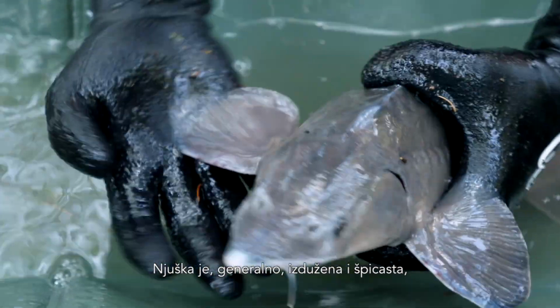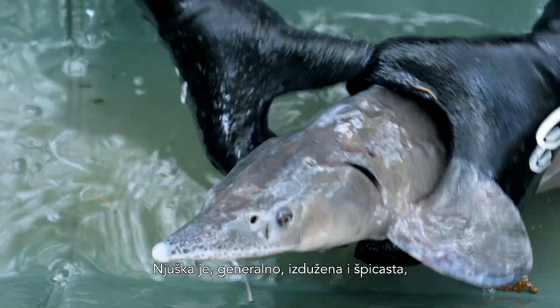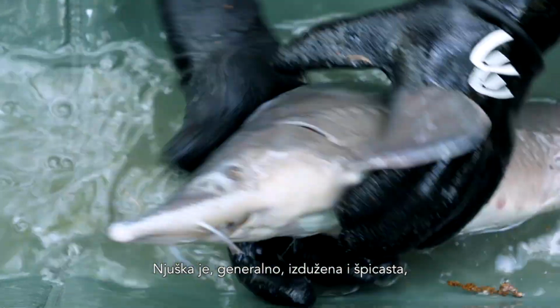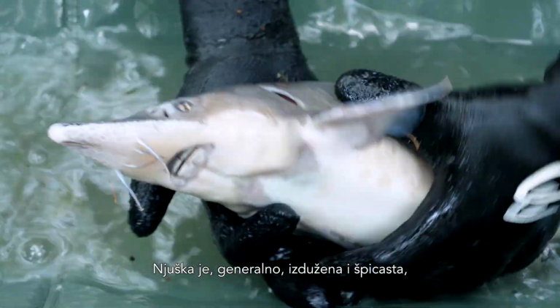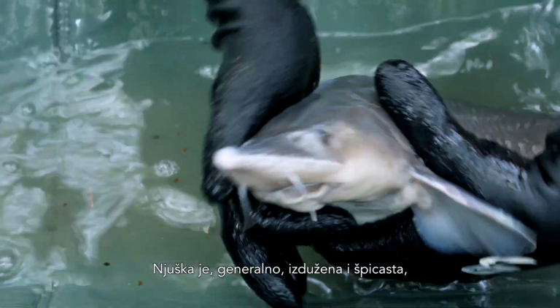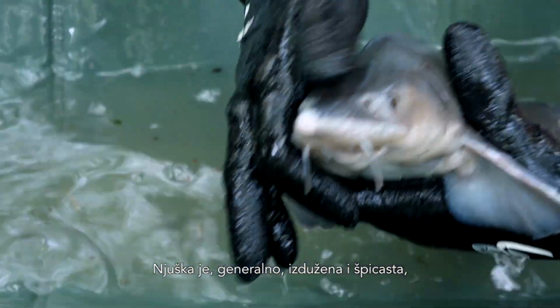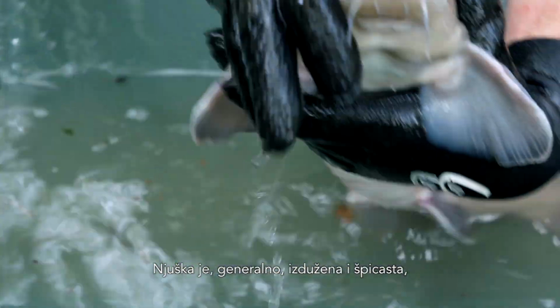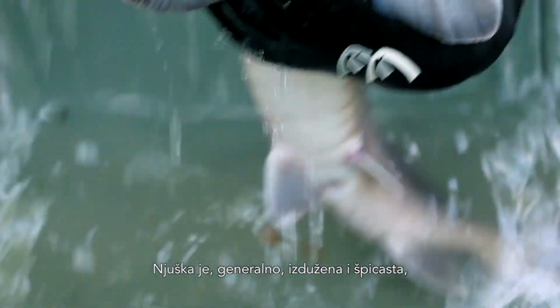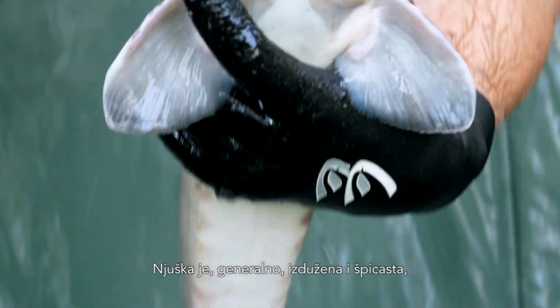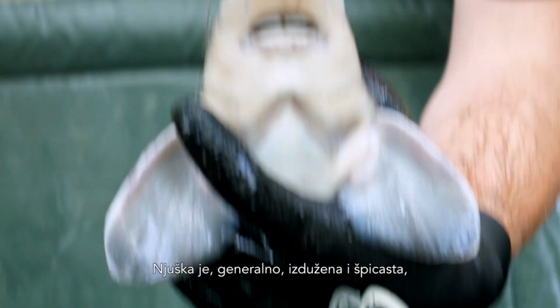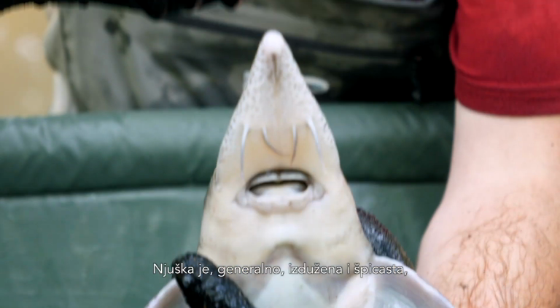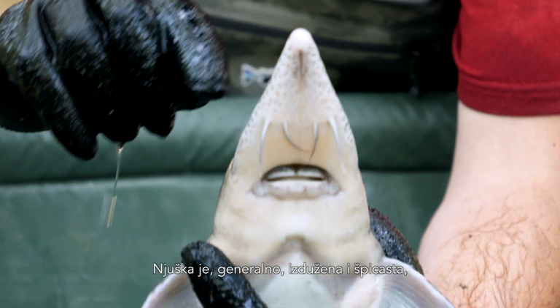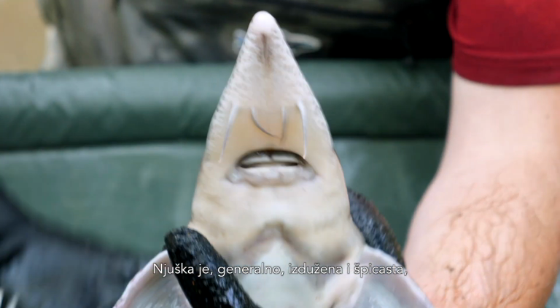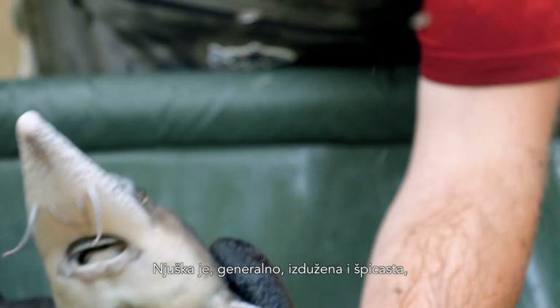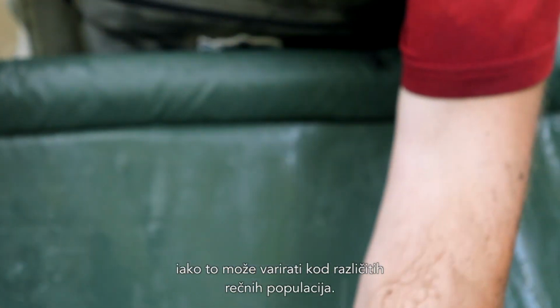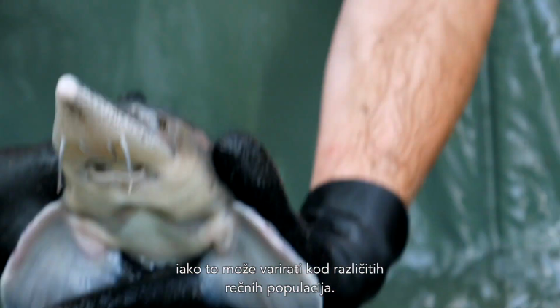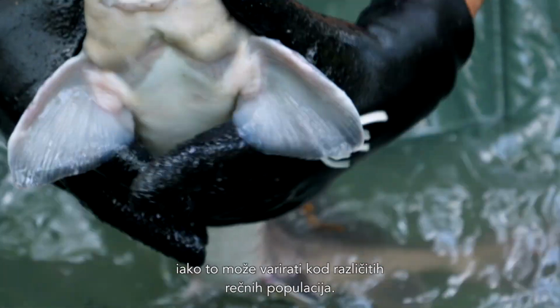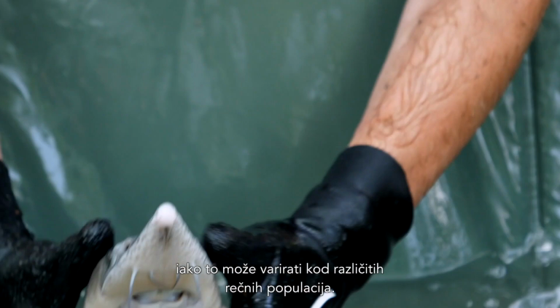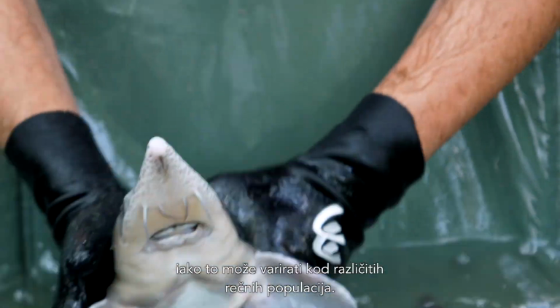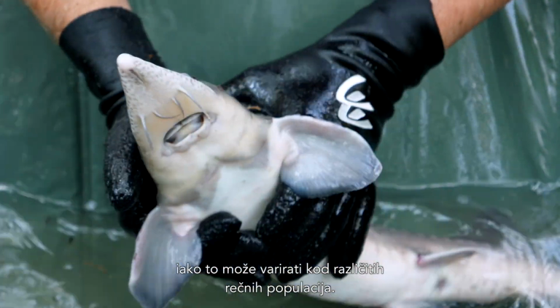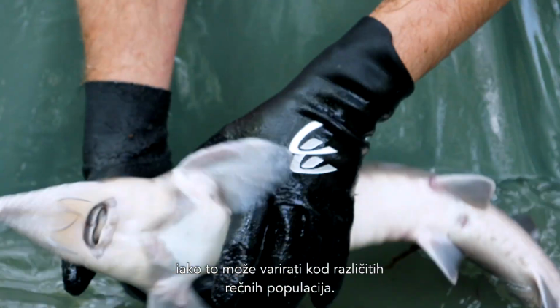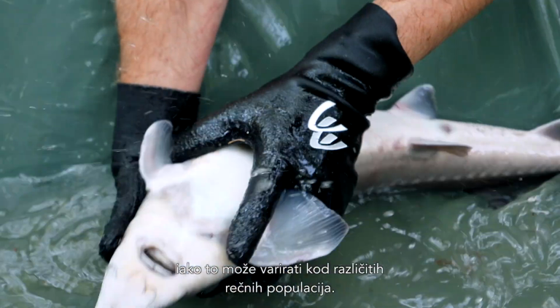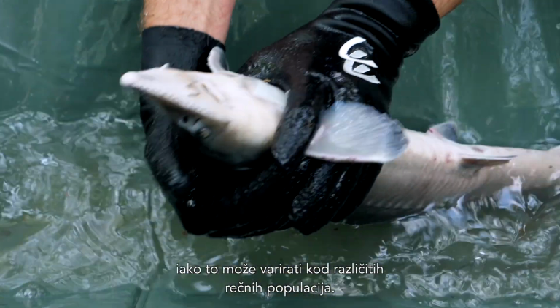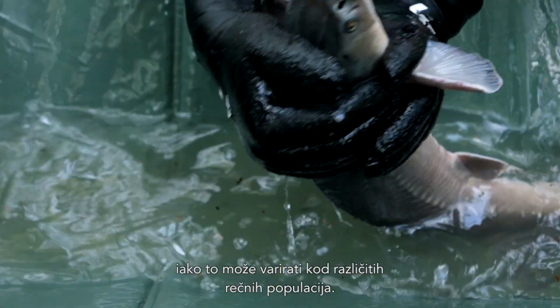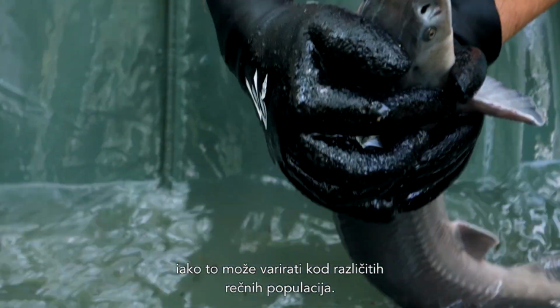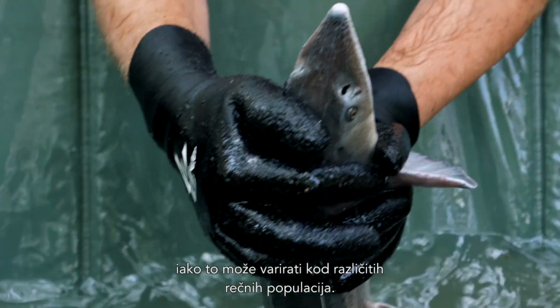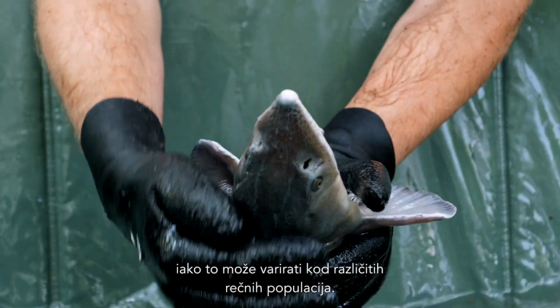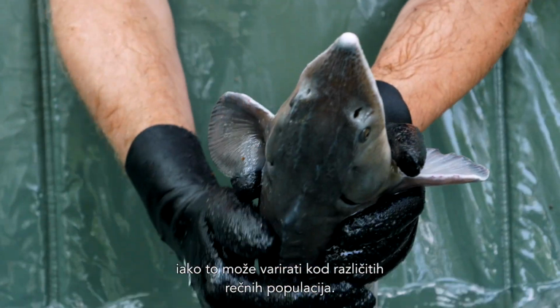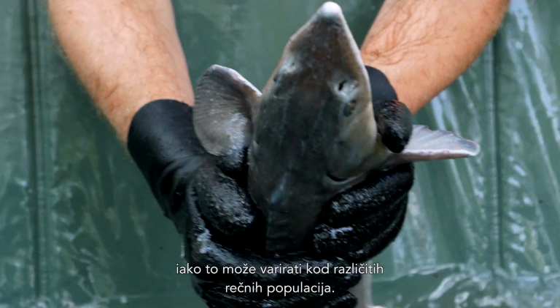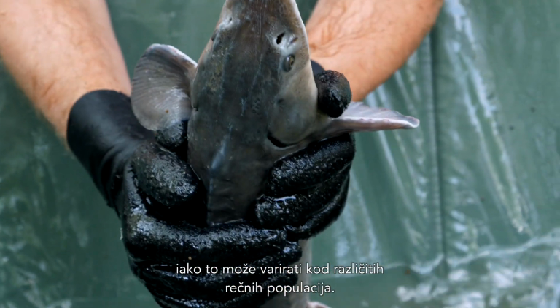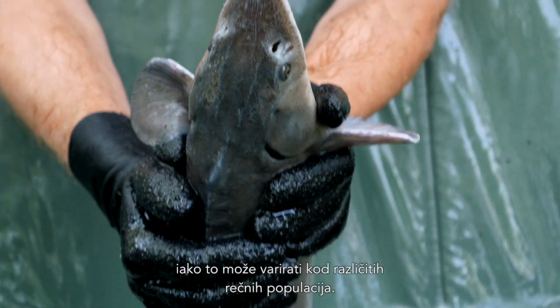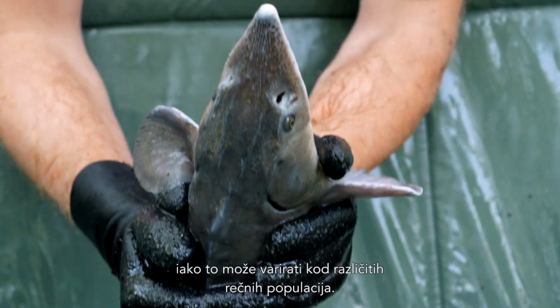The snout, in general, is long and pointed, although it can differ between different river populations.